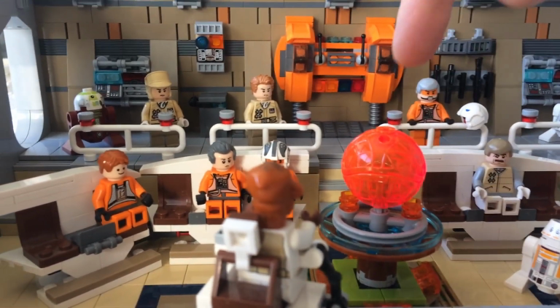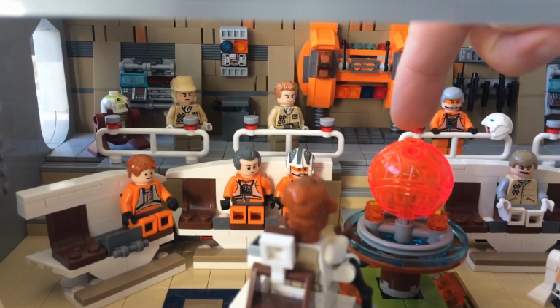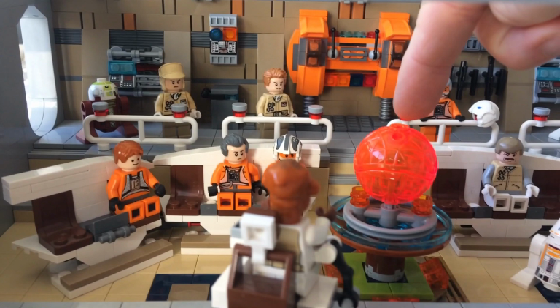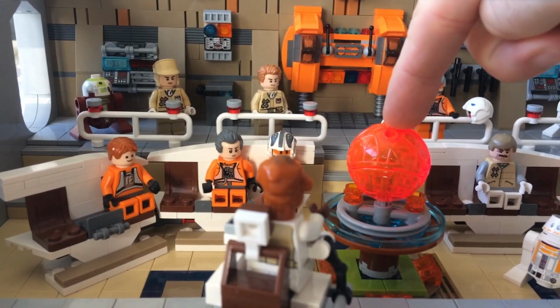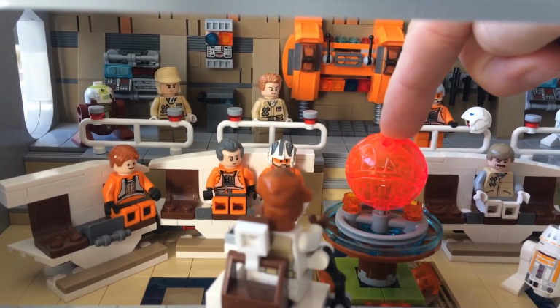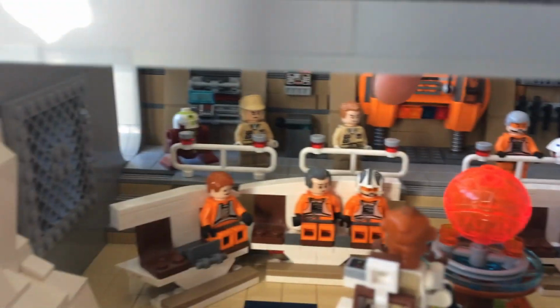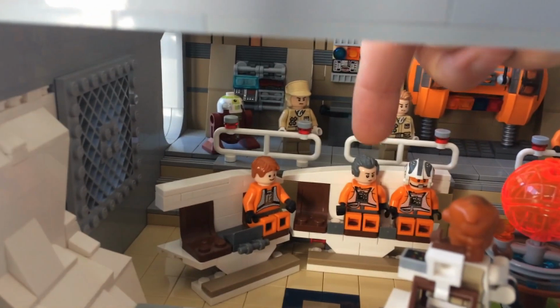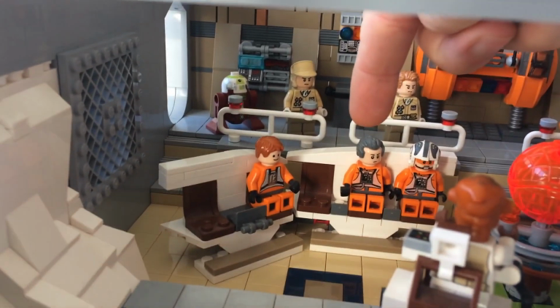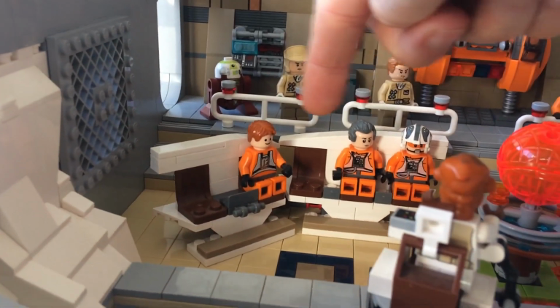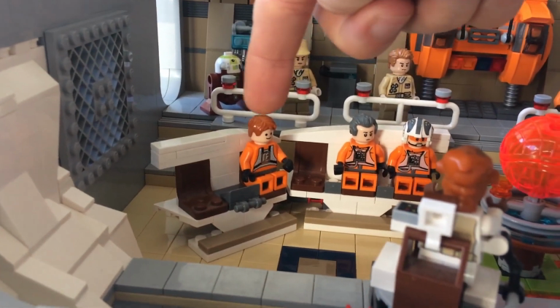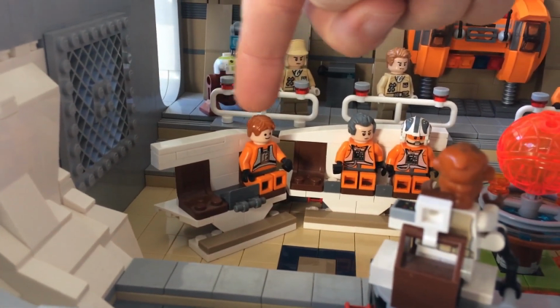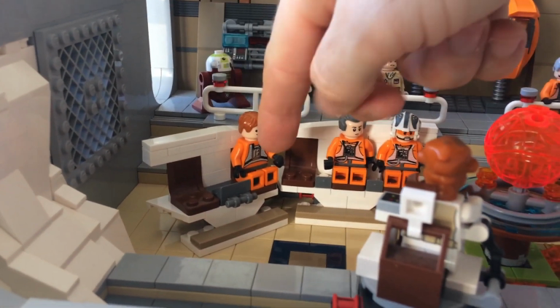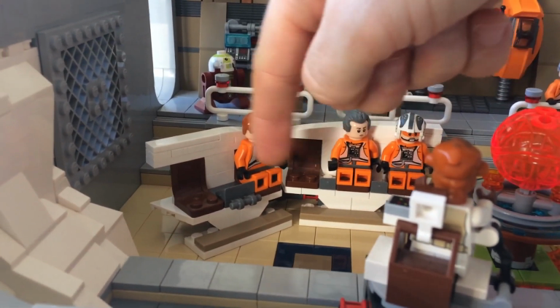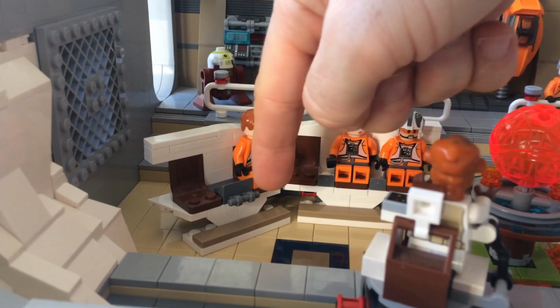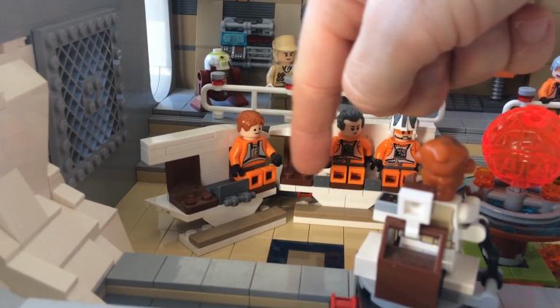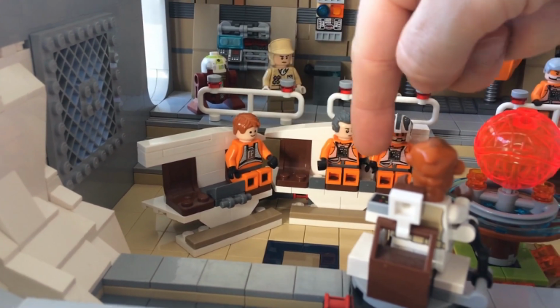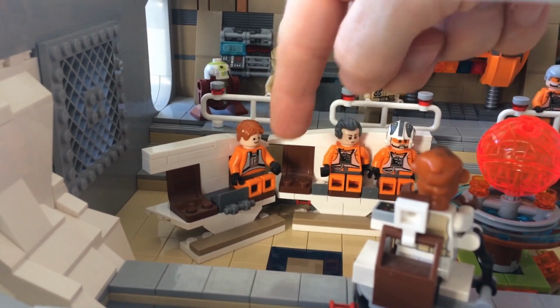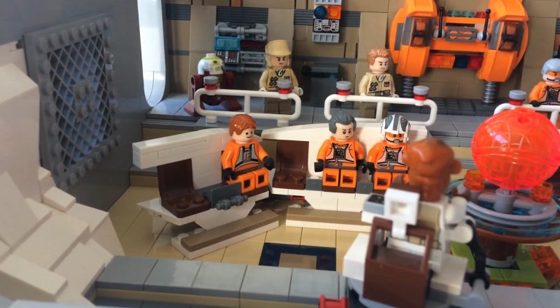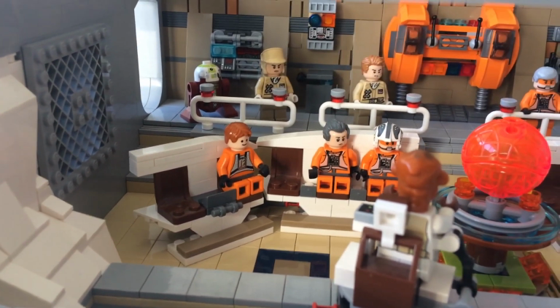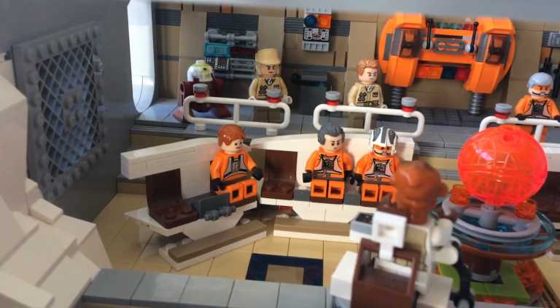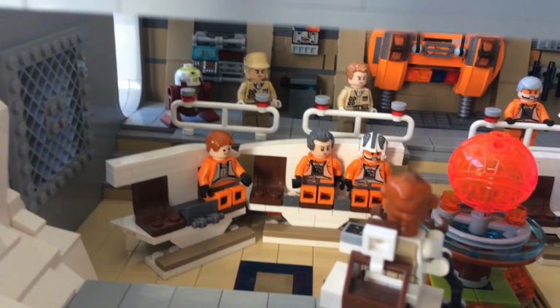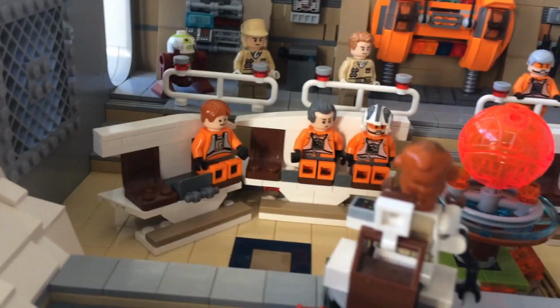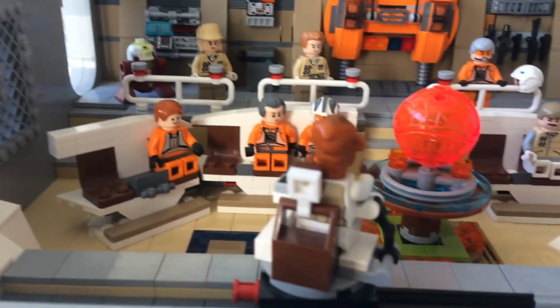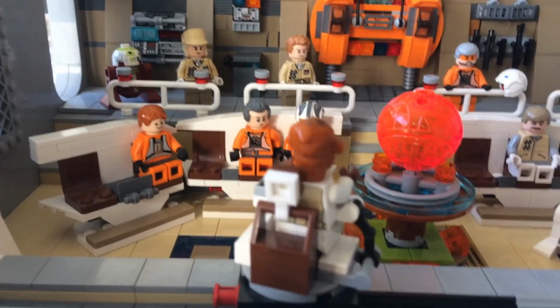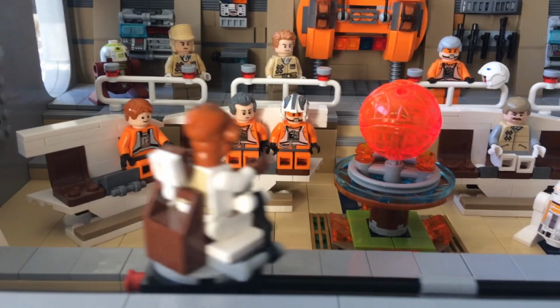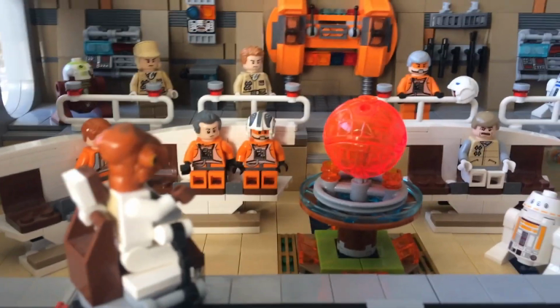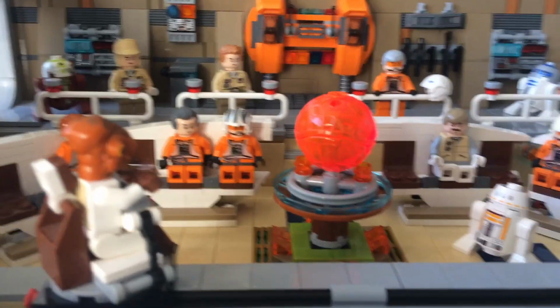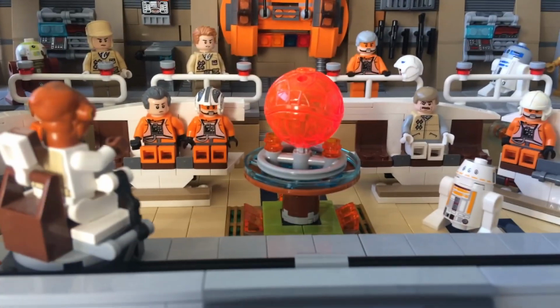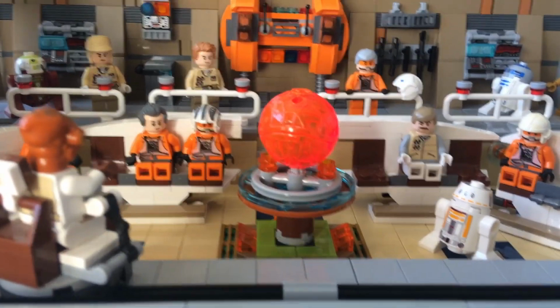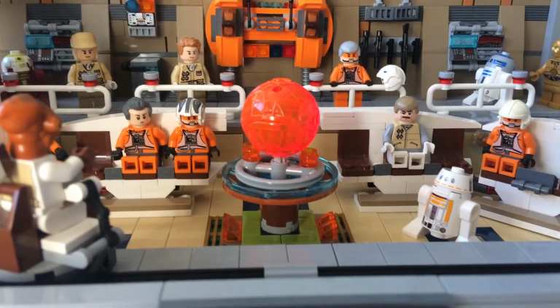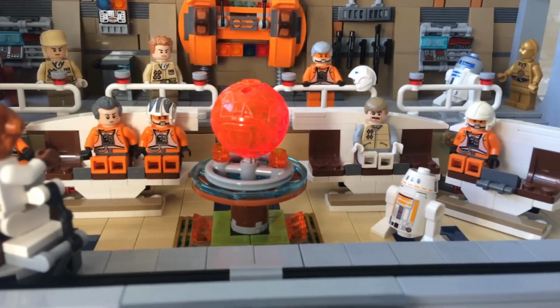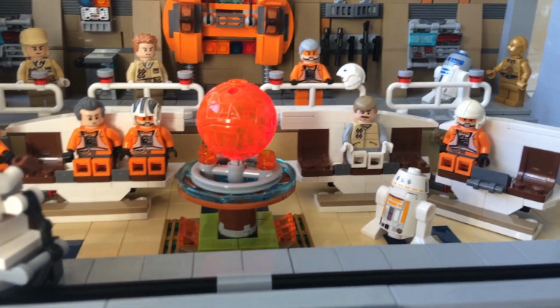The Death Star also comes from that set, and the corner design for the seats is also inspired by that set too. That was one of my favourite sets from Star Wars, which is probably quite an old one now.